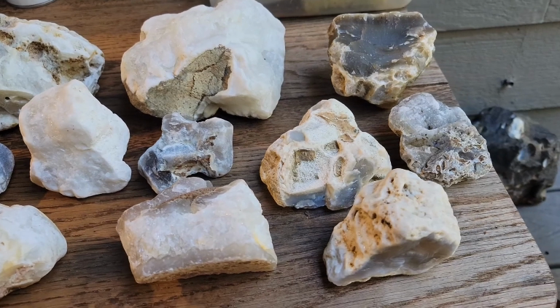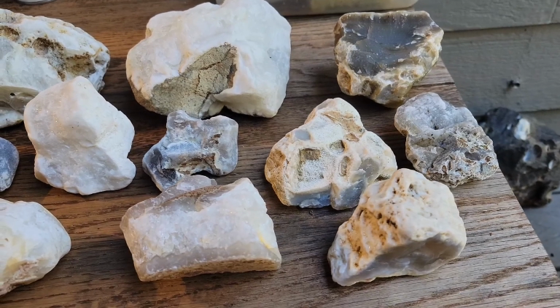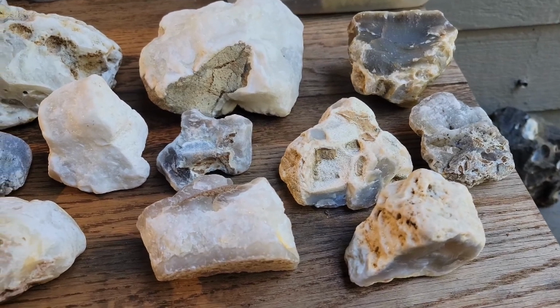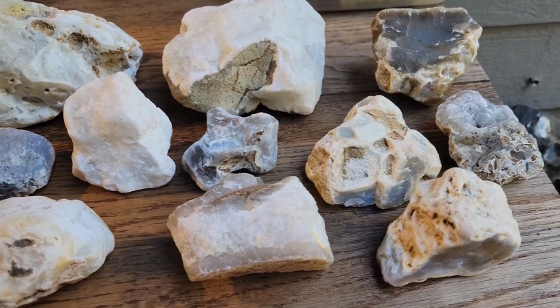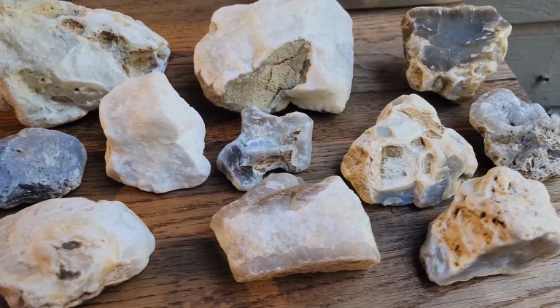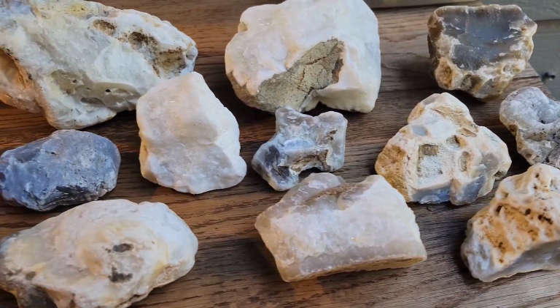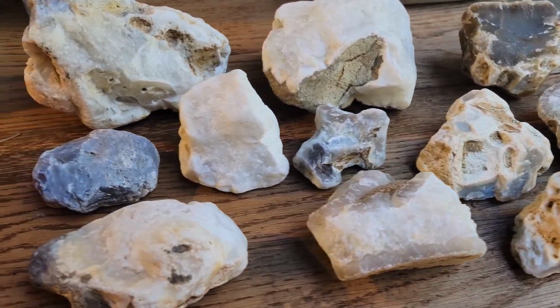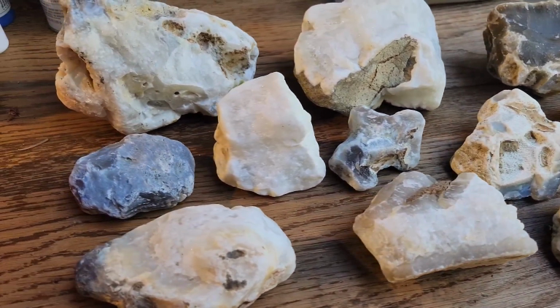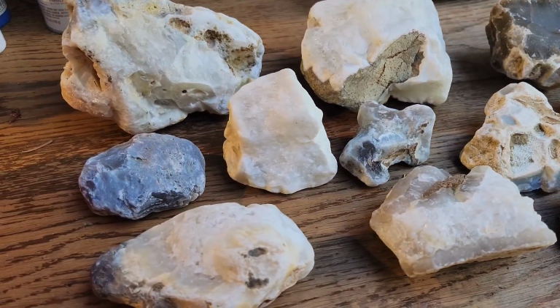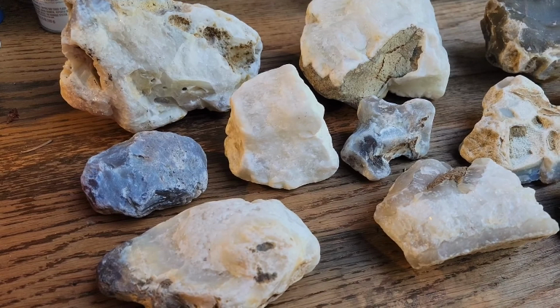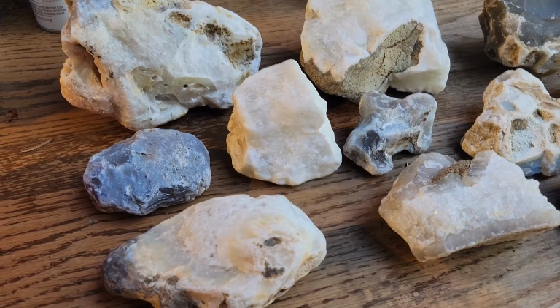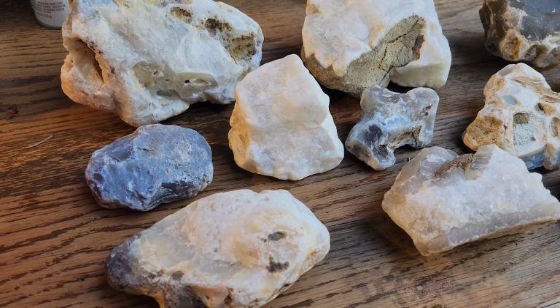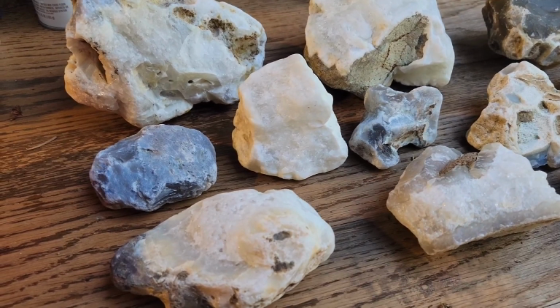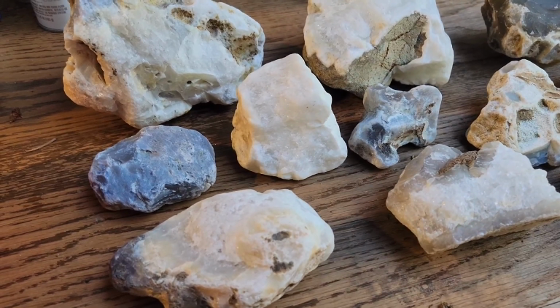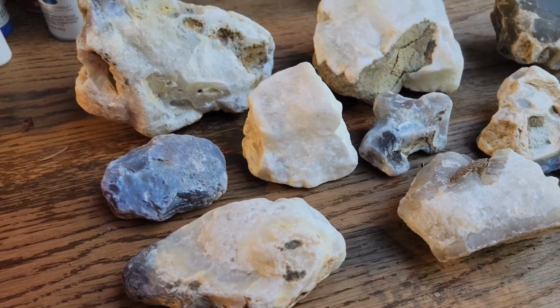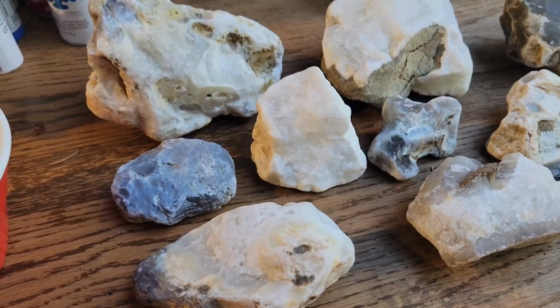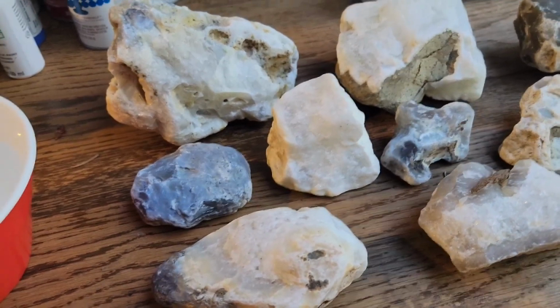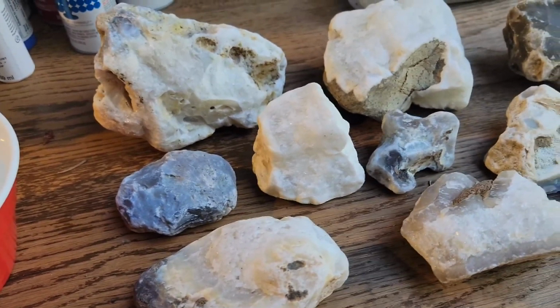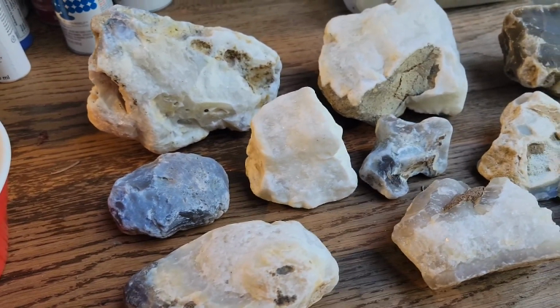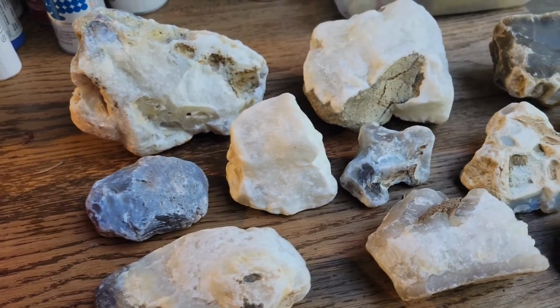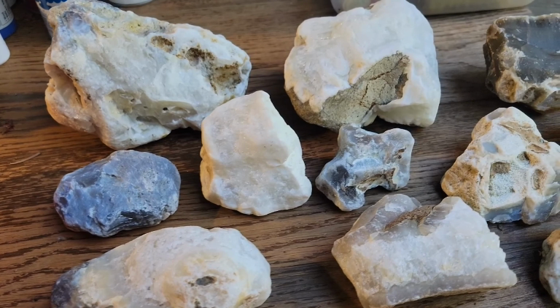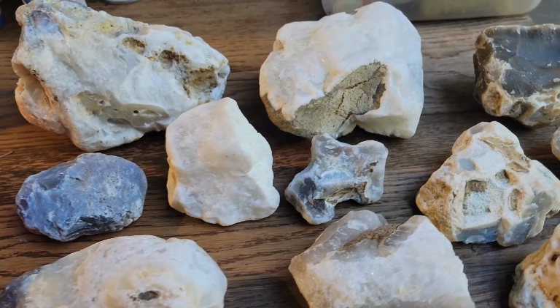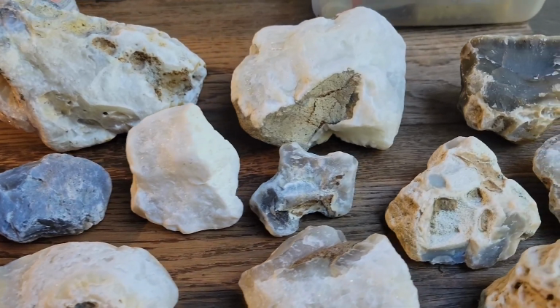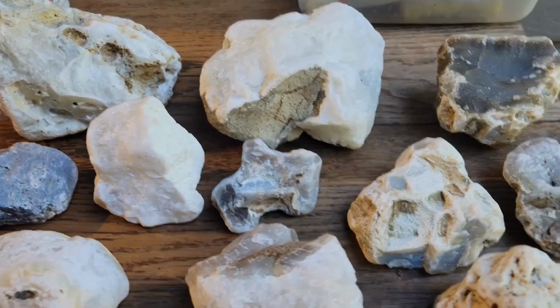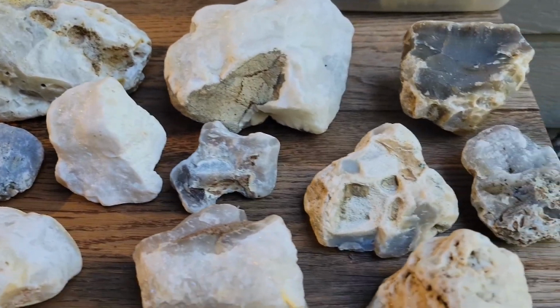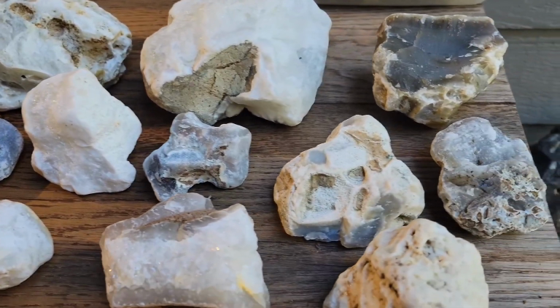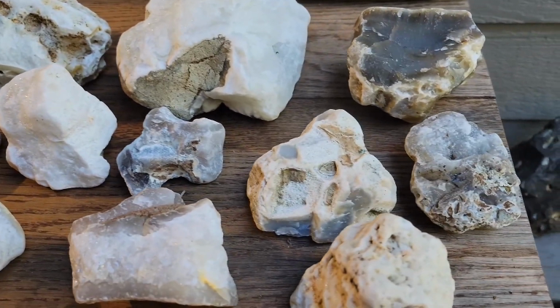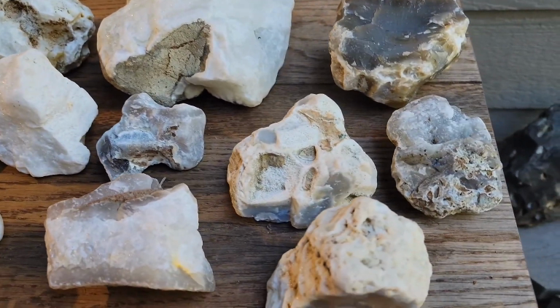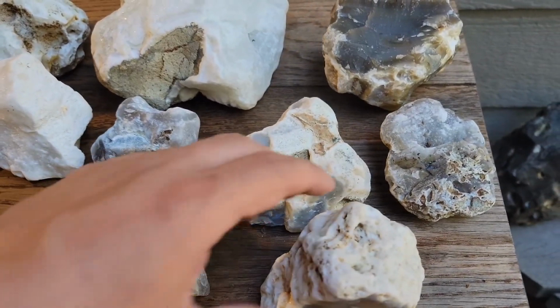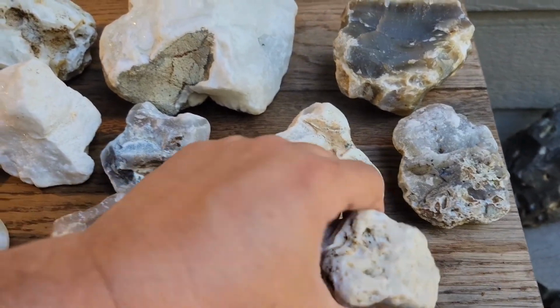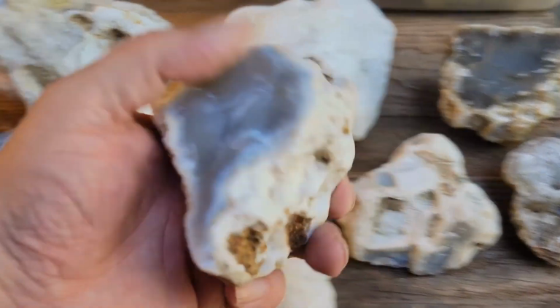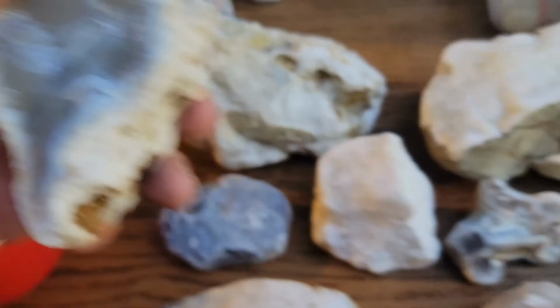Went out over the weekend with Jay McClure. We were on the Nehalem River and Jay showed me one of his awesome spots. Just wanted to show you some of what we collected.